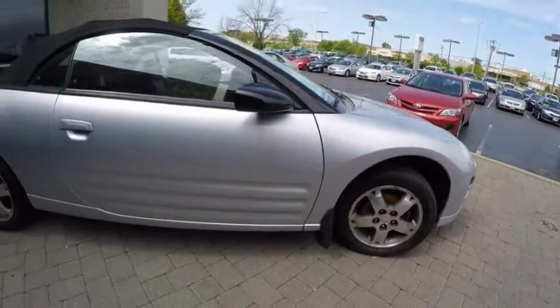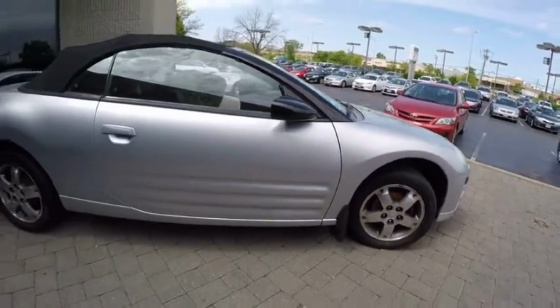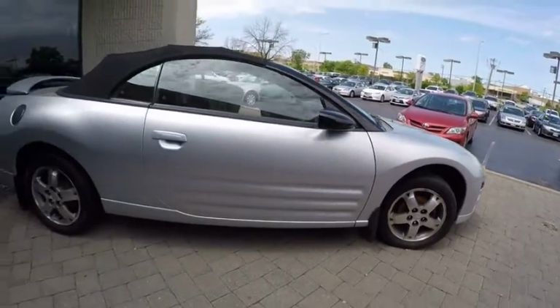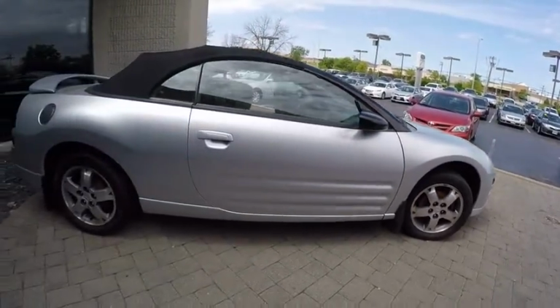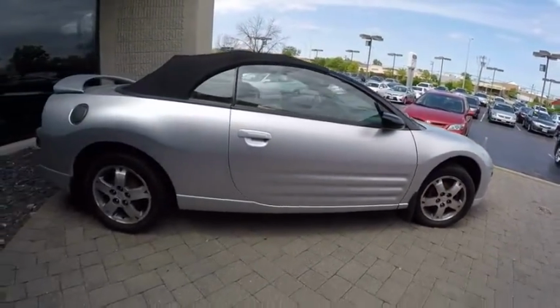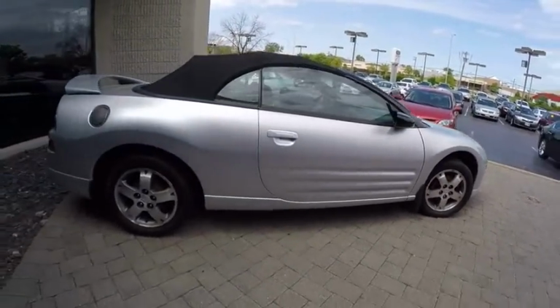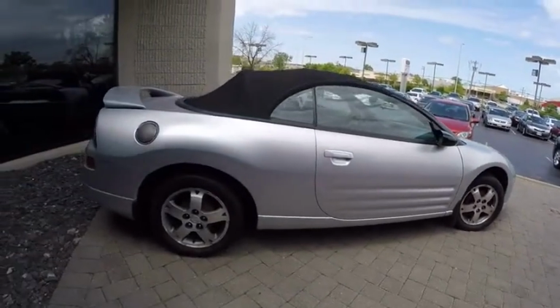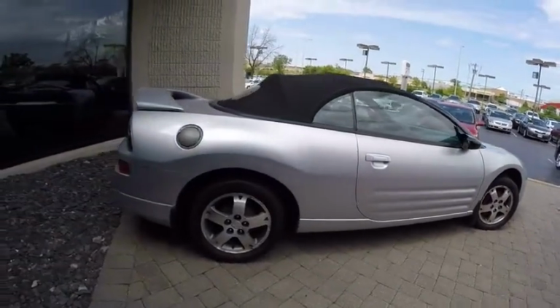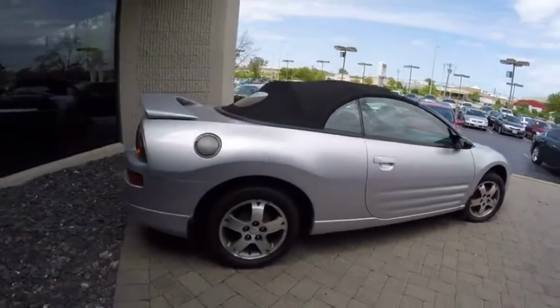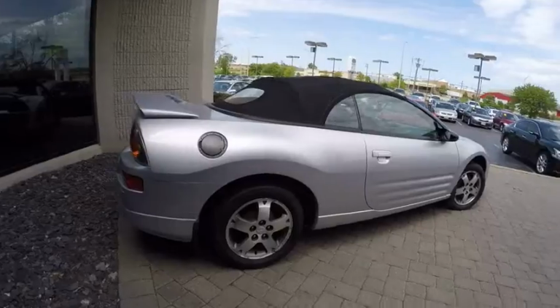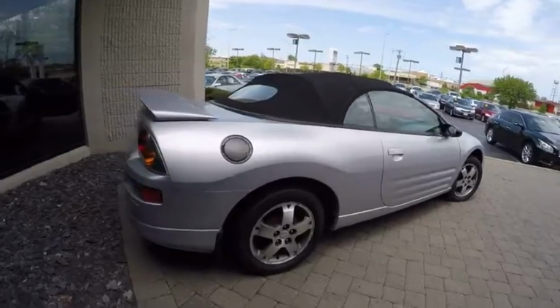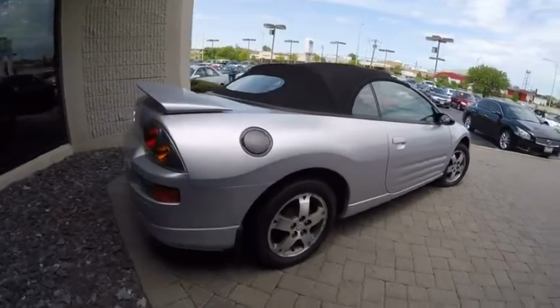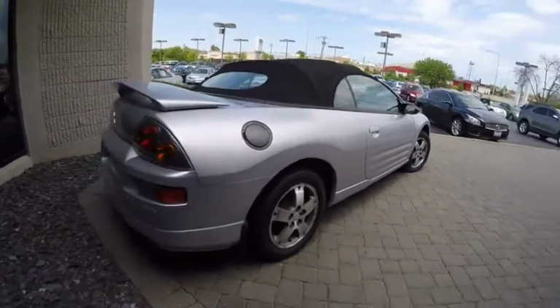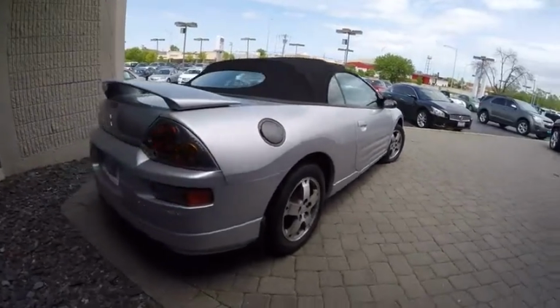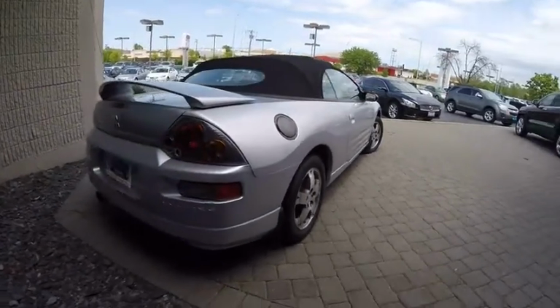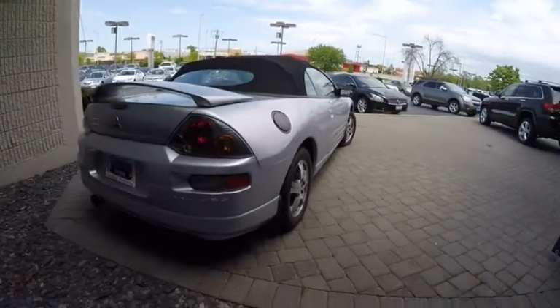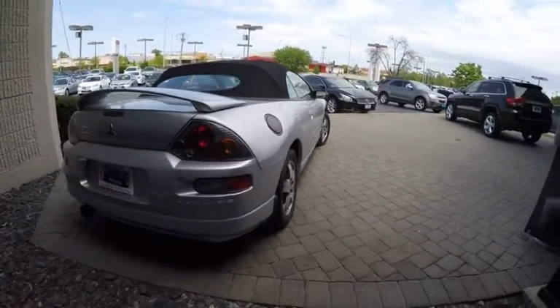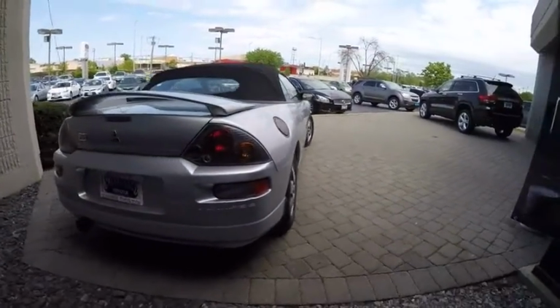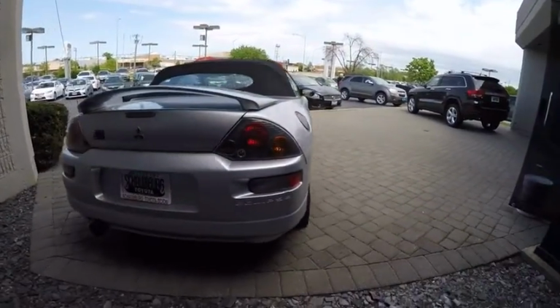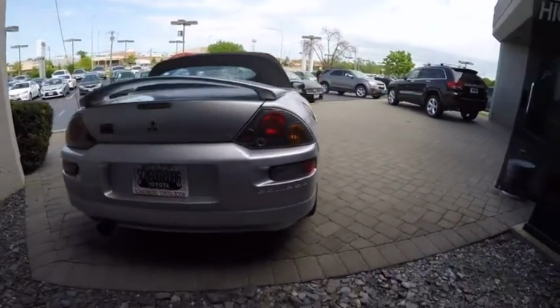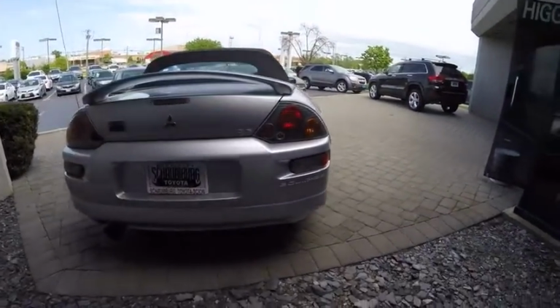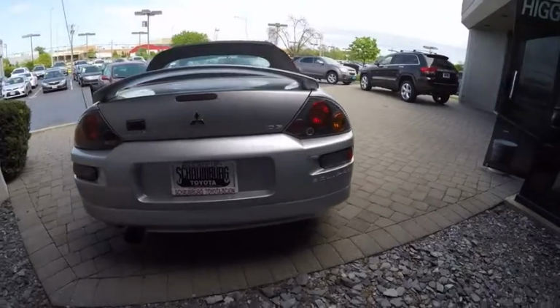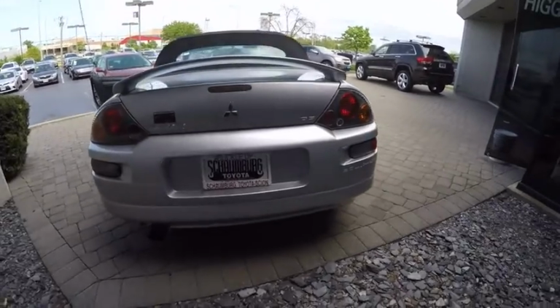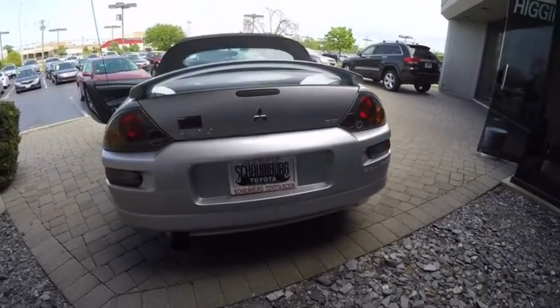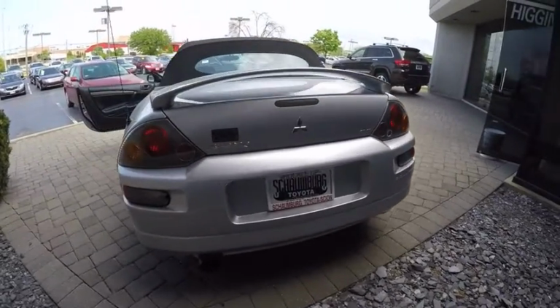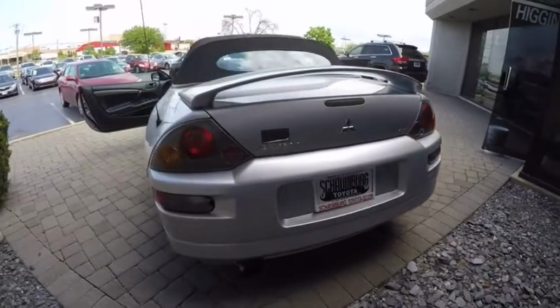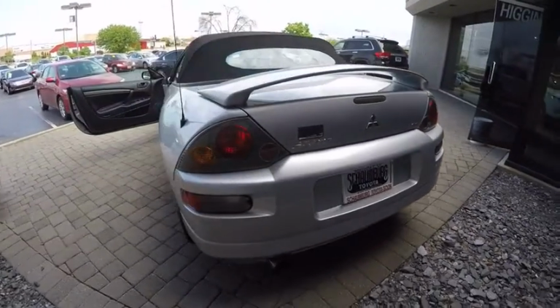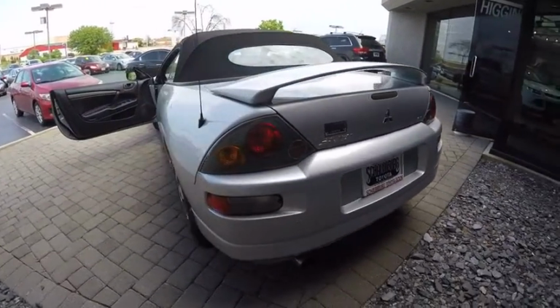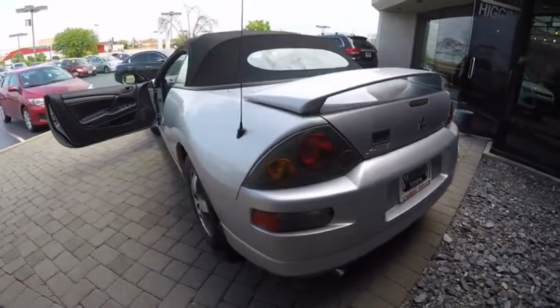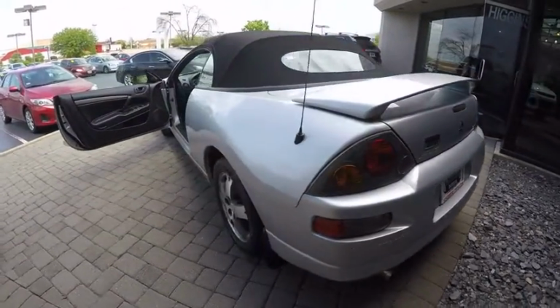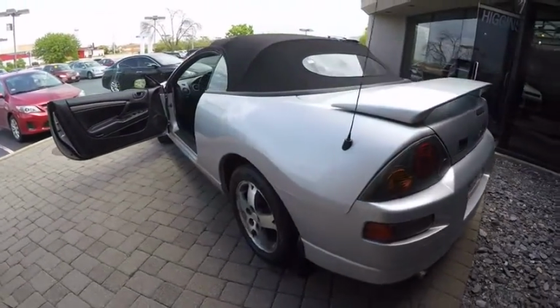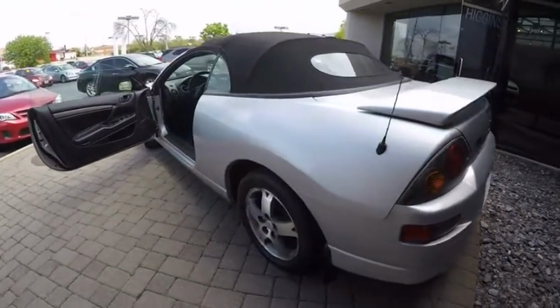Equipped with either the powerful 6-cylinder or the fuel-efficient 4-cylinder, the Eclipse Spider gives you the great driving experience you deserve and is priced below $5,000. This vehicle has less than 150,000 miles.